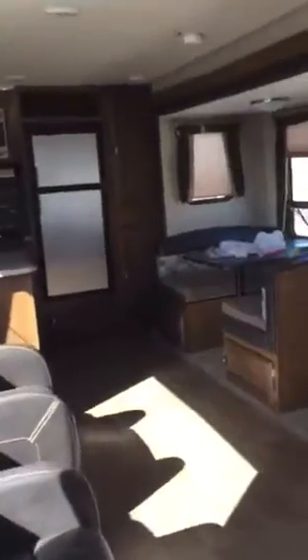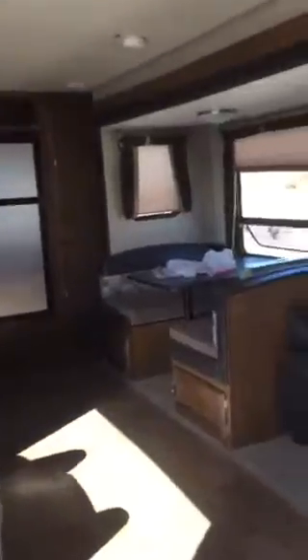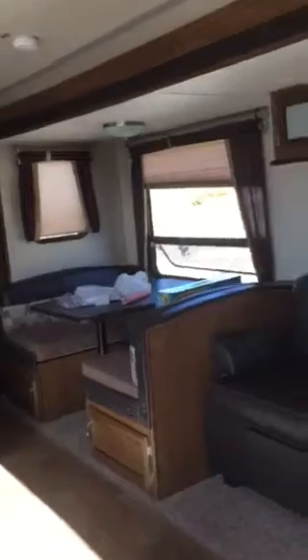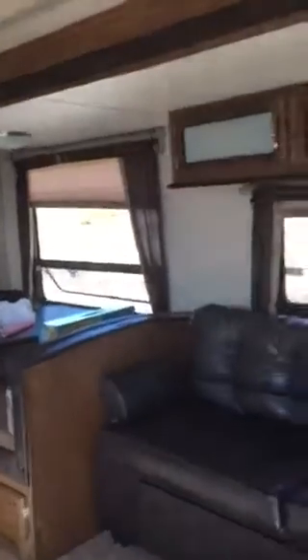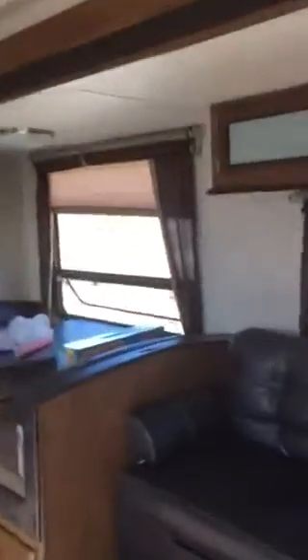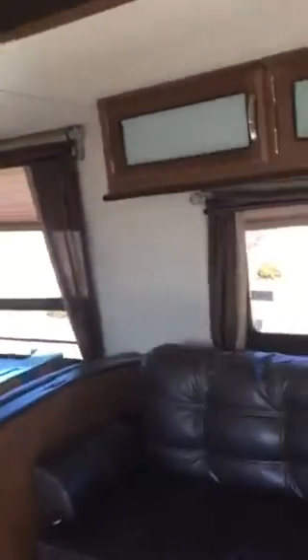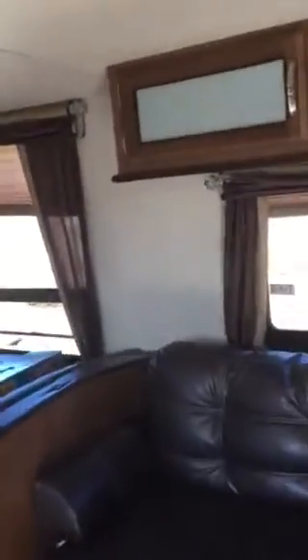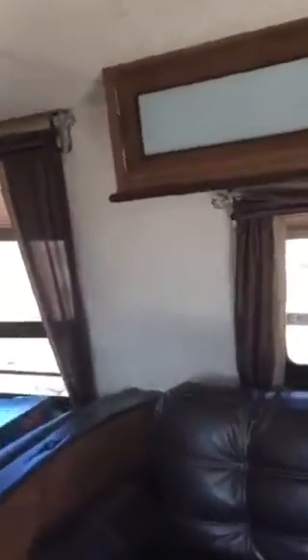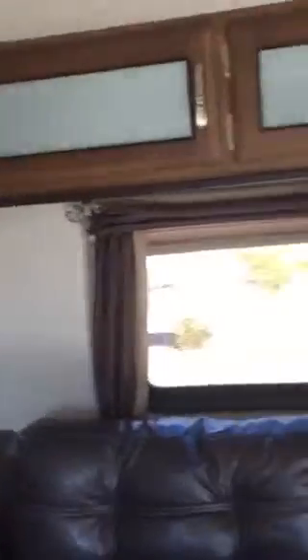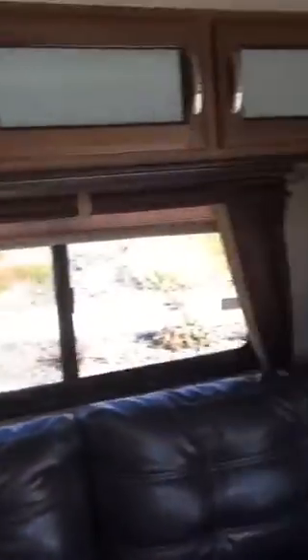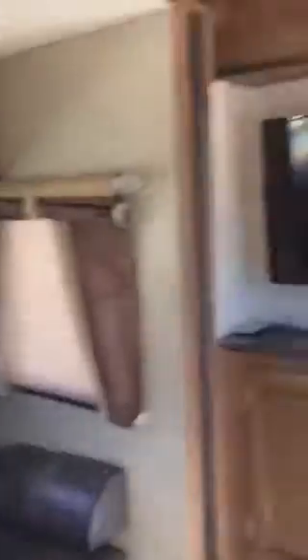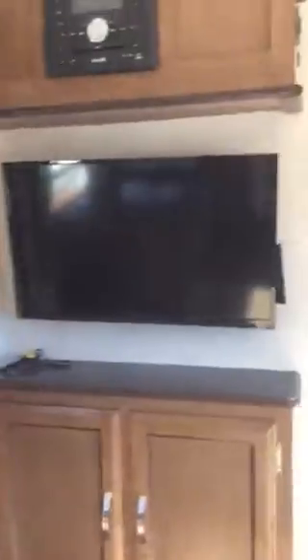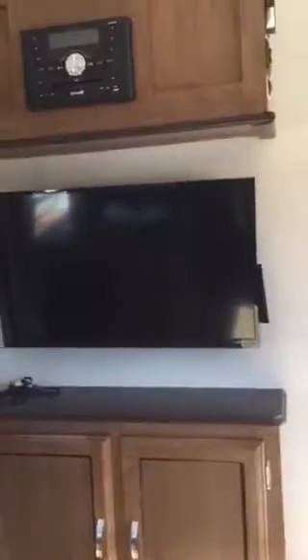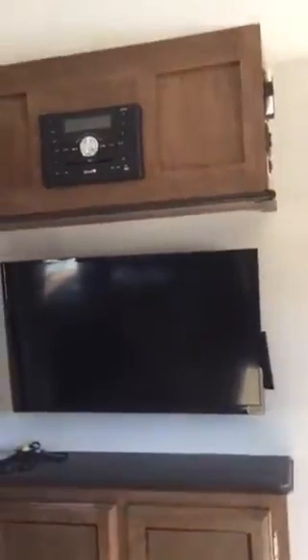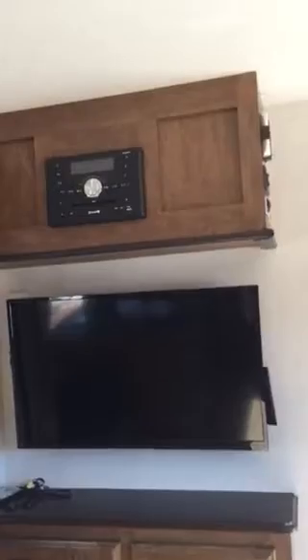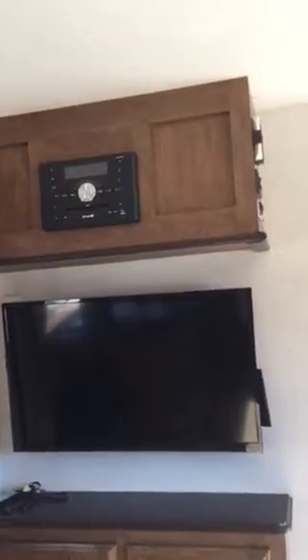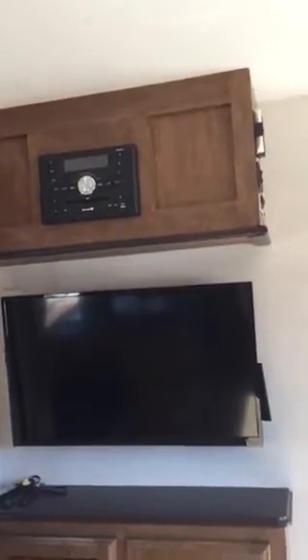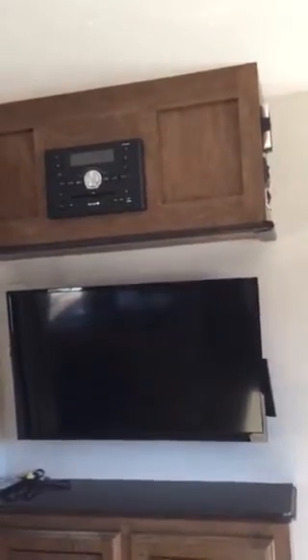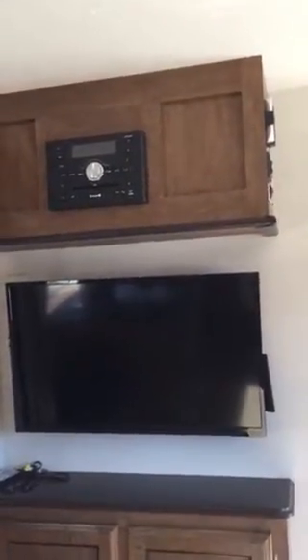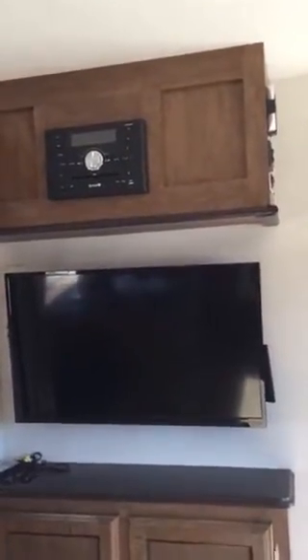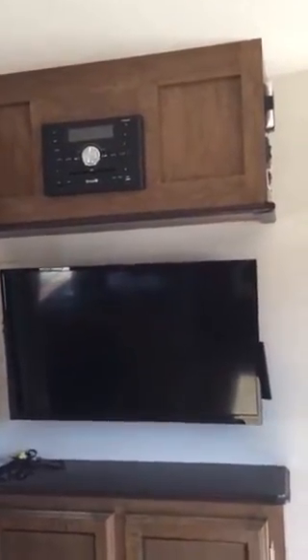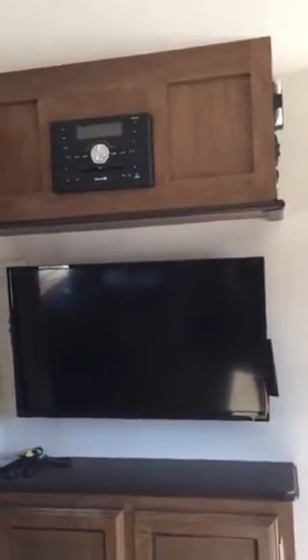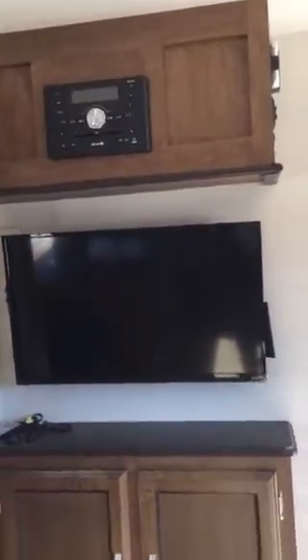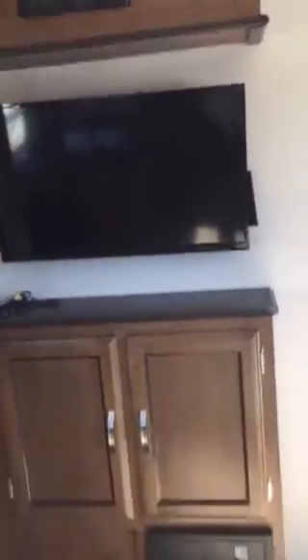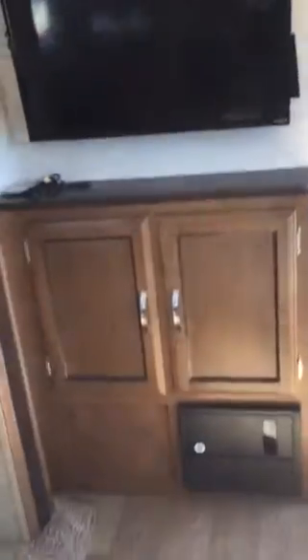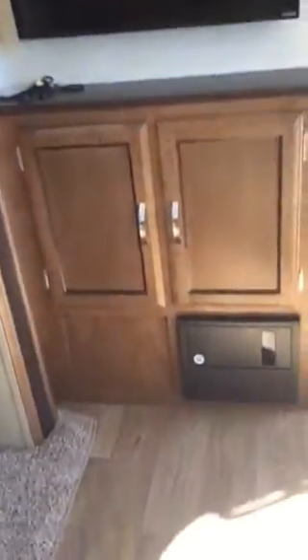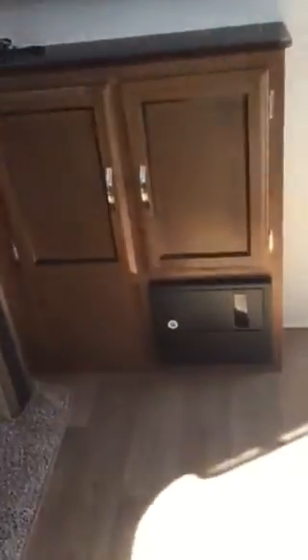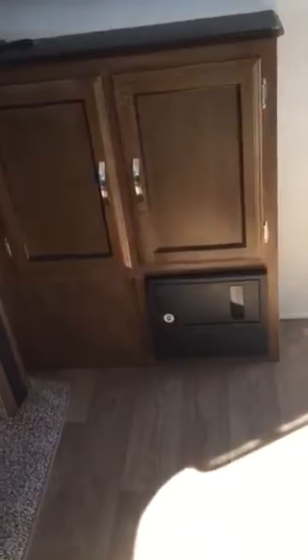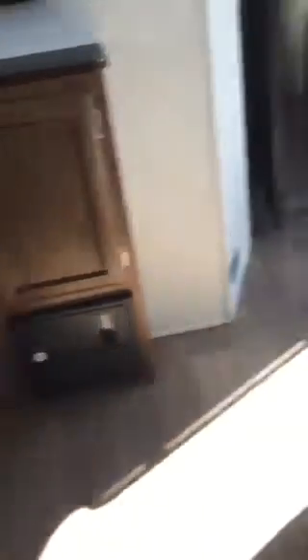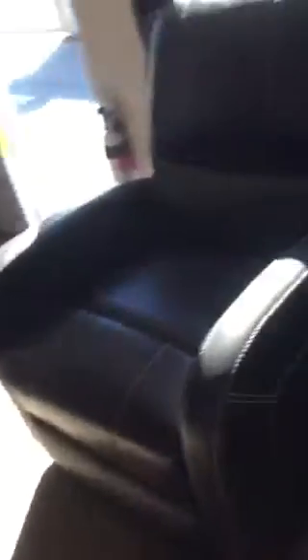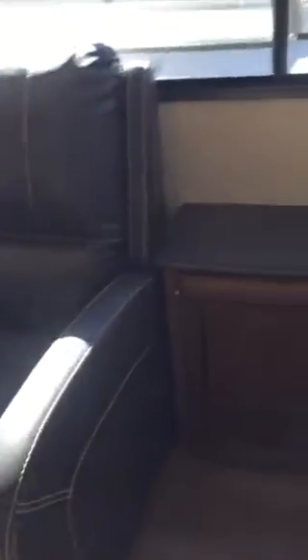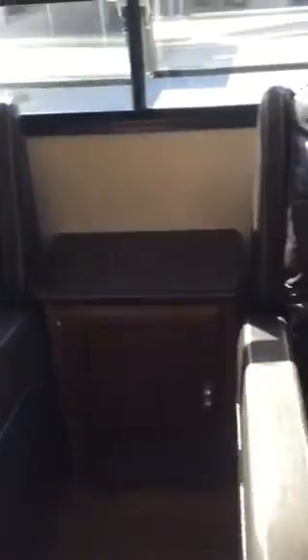My sneakers squeaking on the floor. TV in the living room. Stereo. Storage.